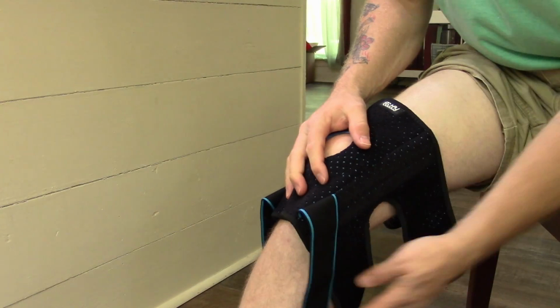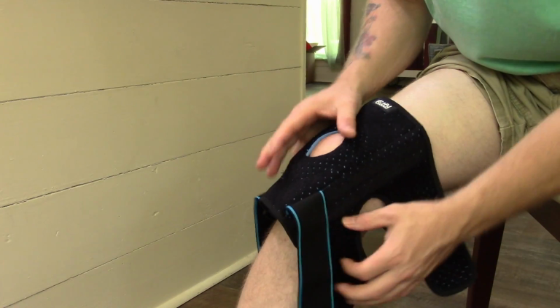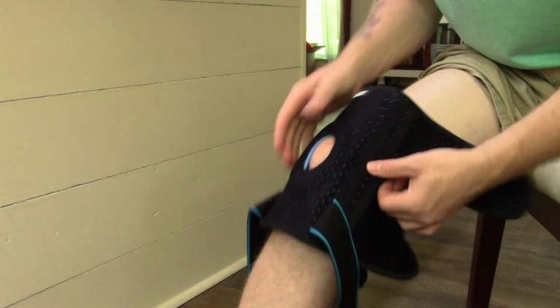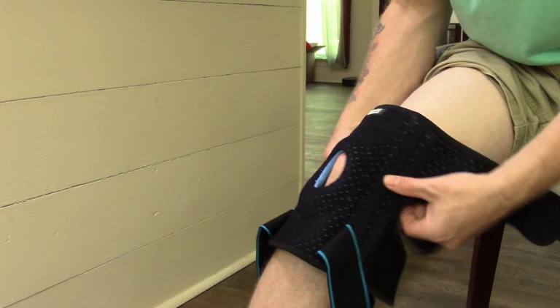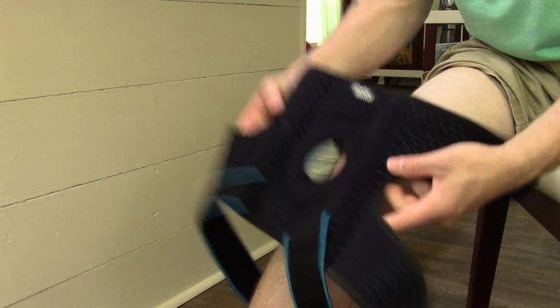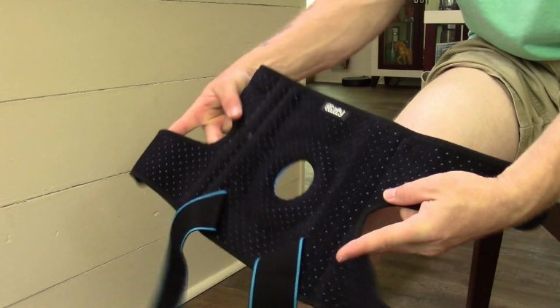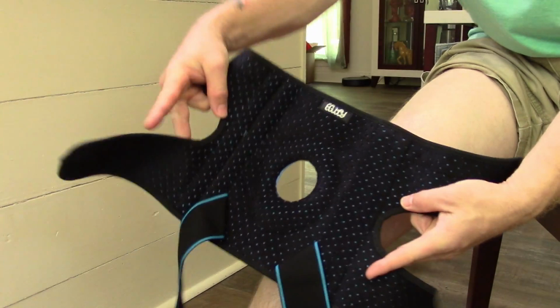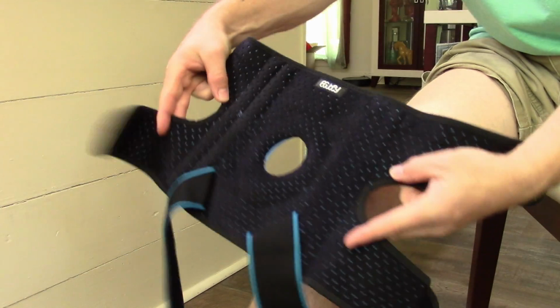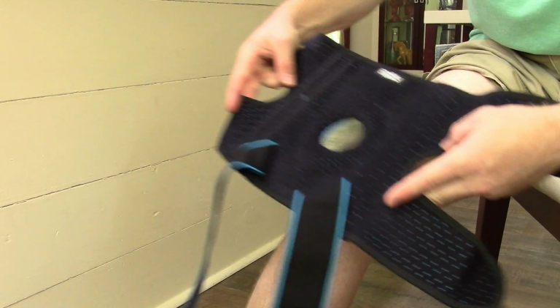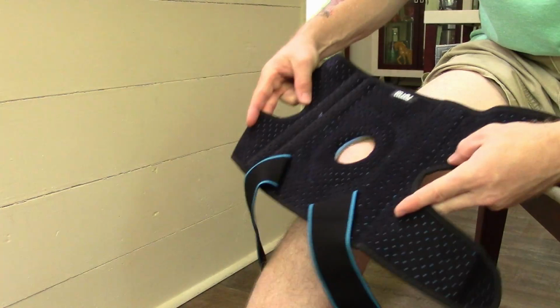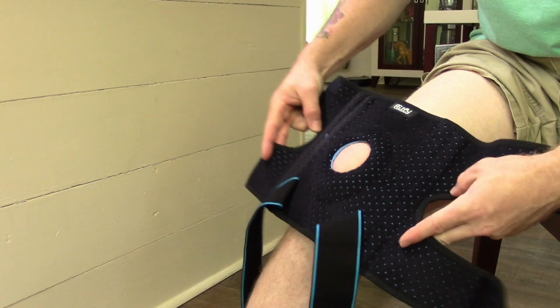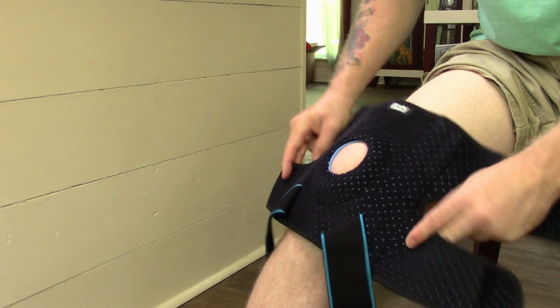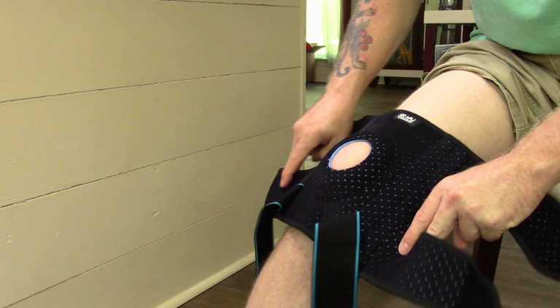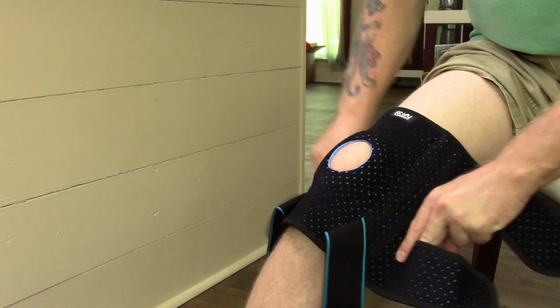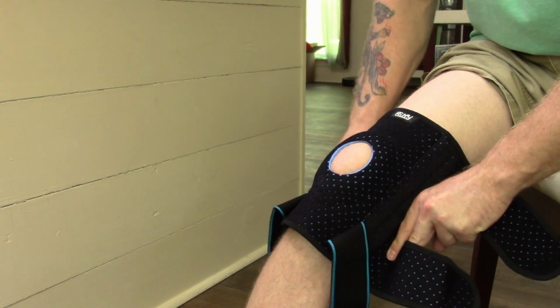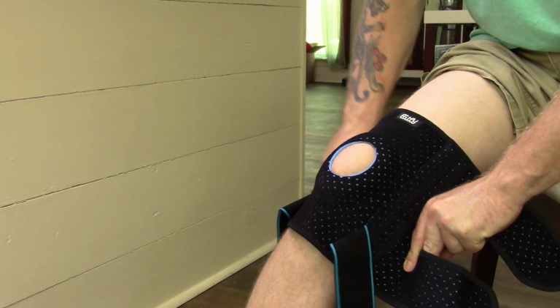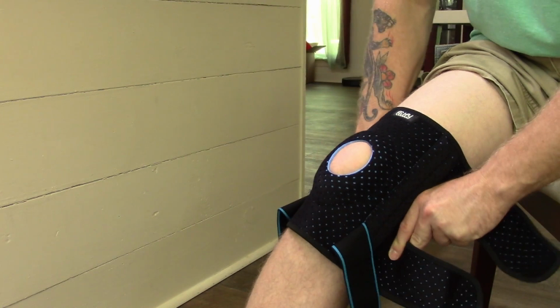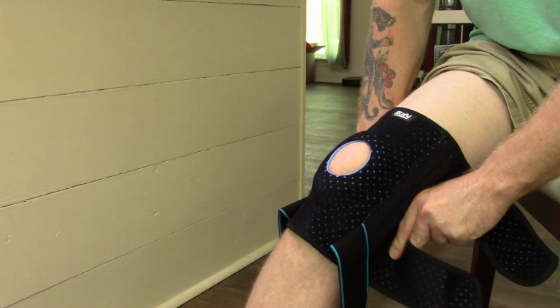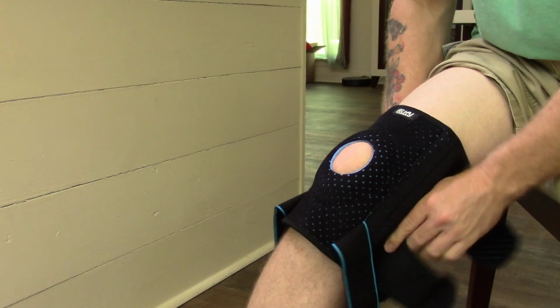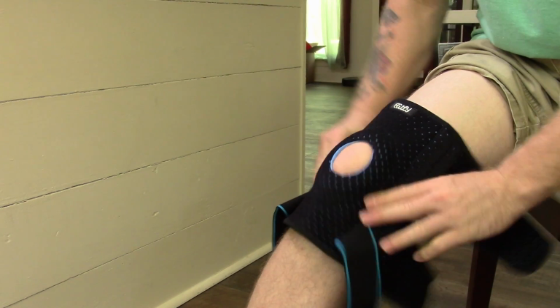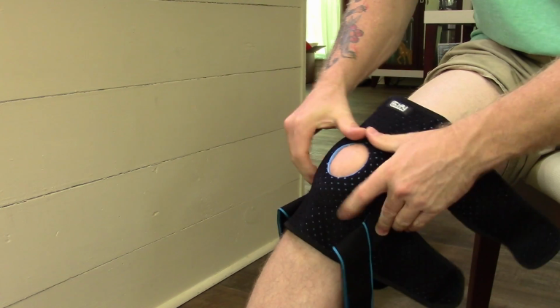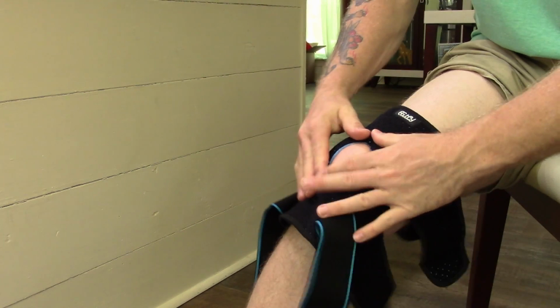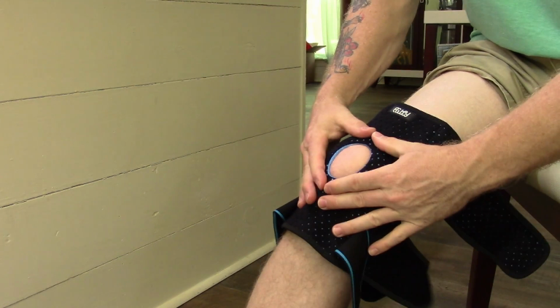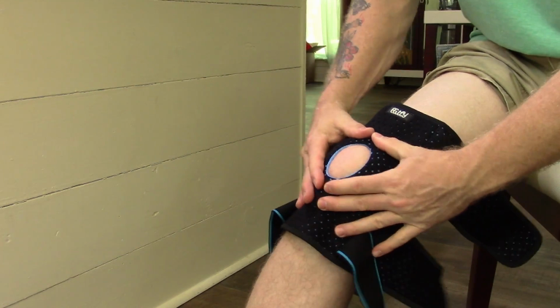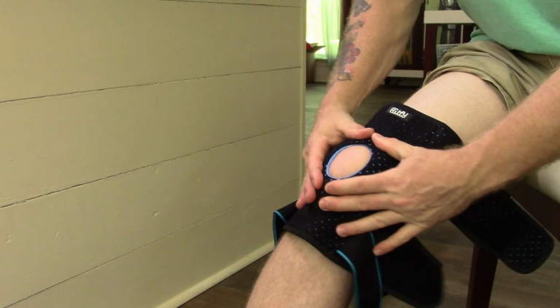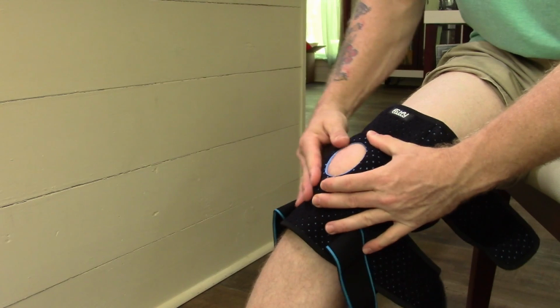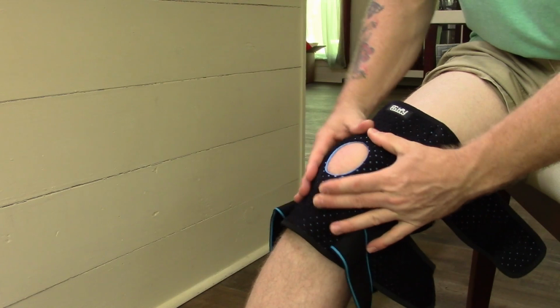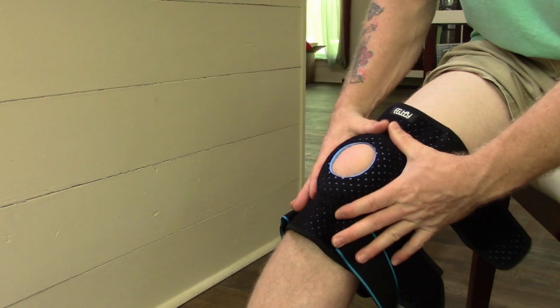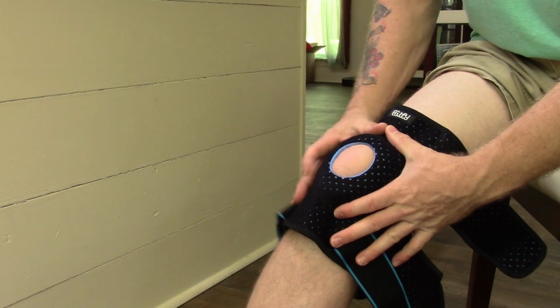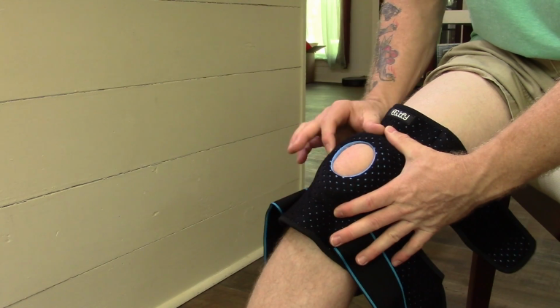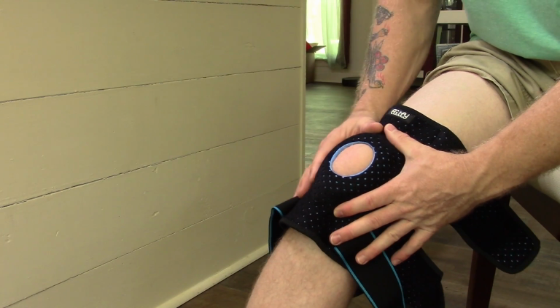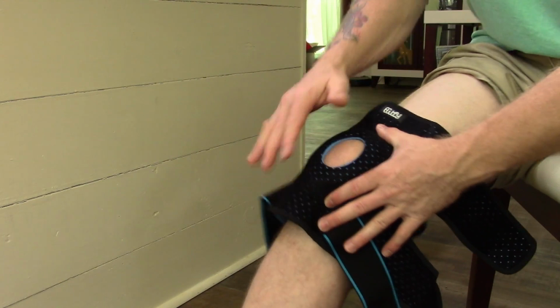So you put it on like so — you open it all the way up, you put that circle right around your kneecap, and you want to pull it just a little bit so that your kneecap is kind of controlled by that donut in there.